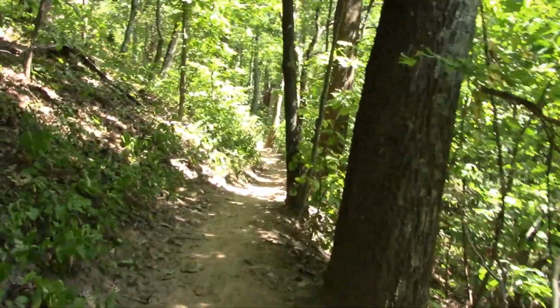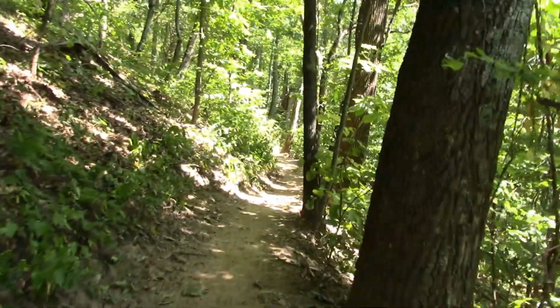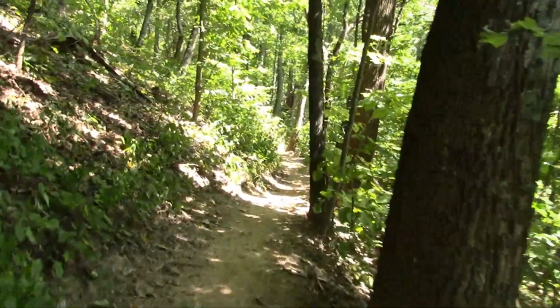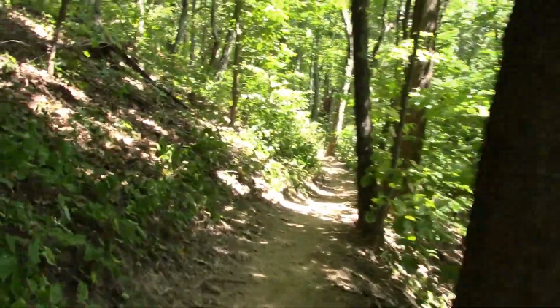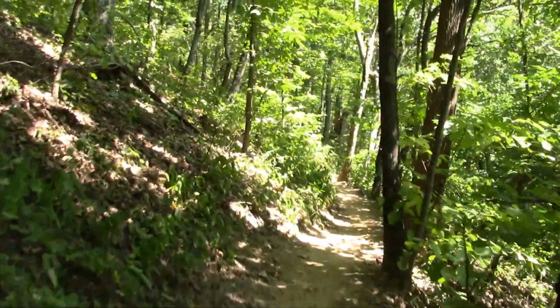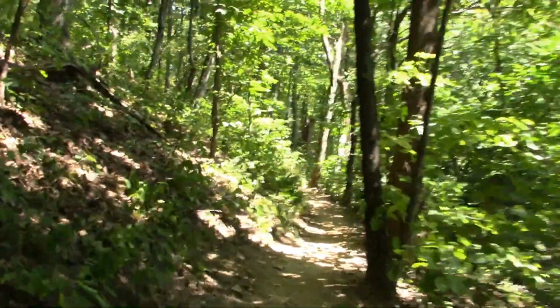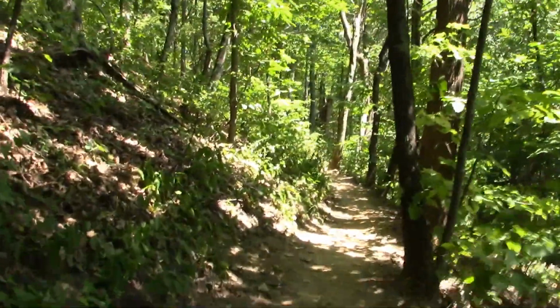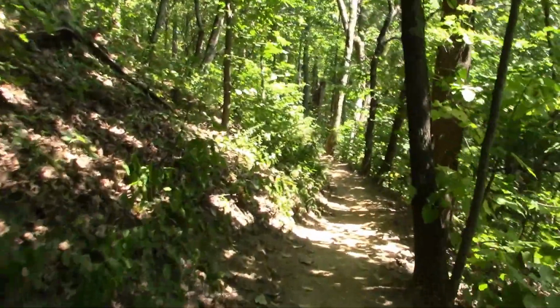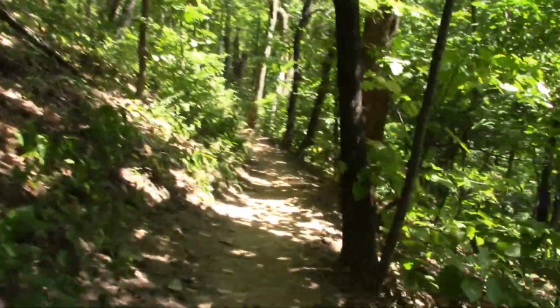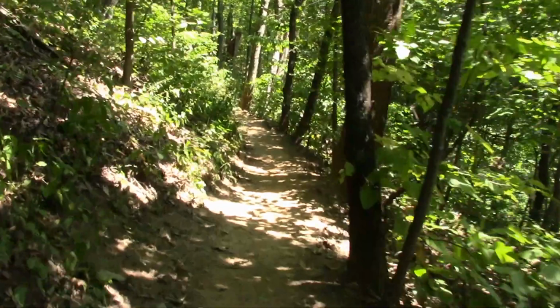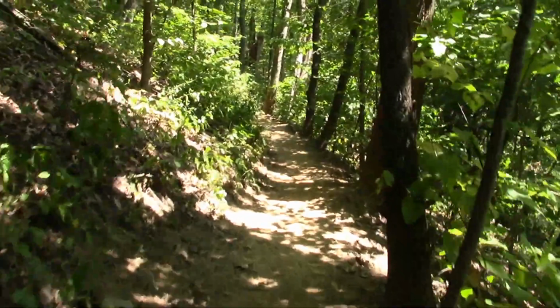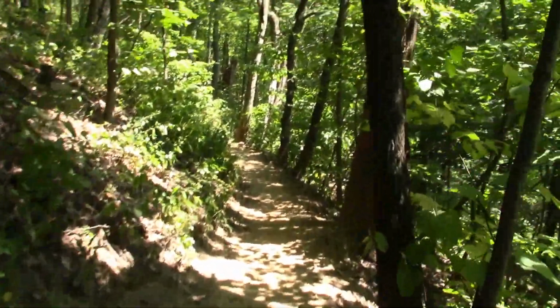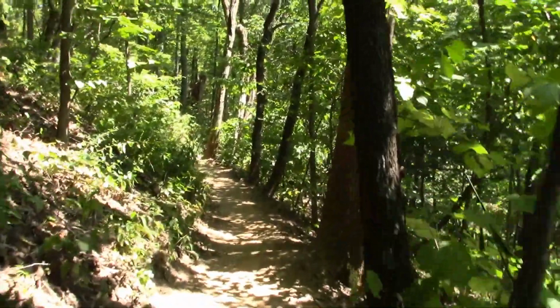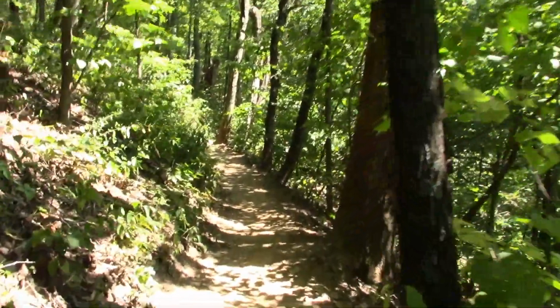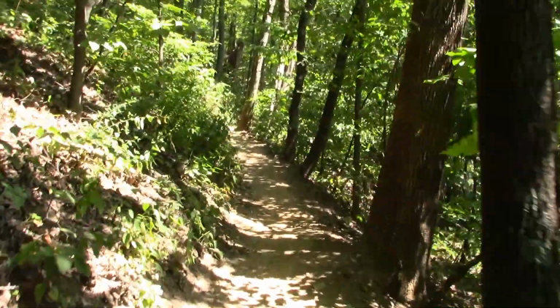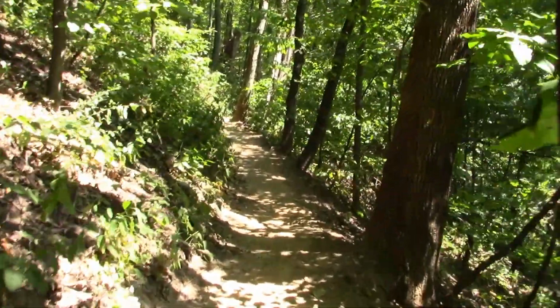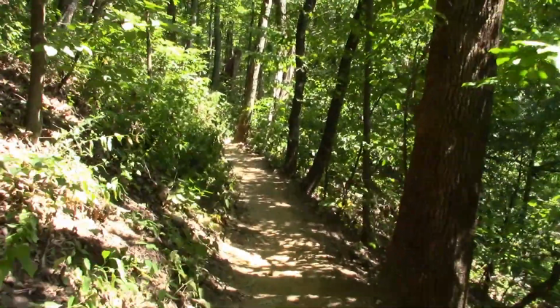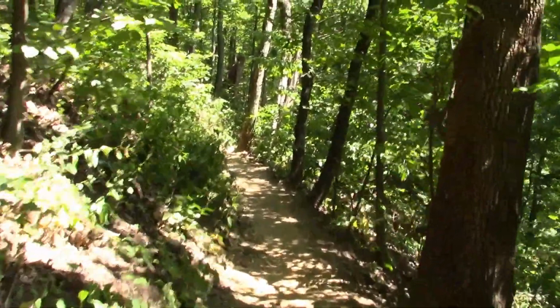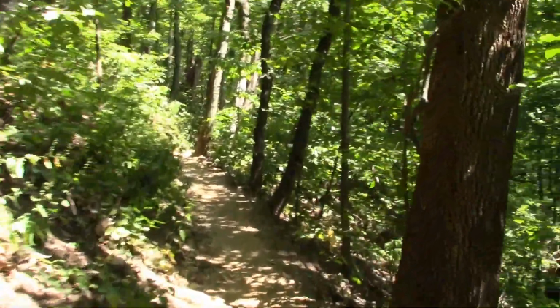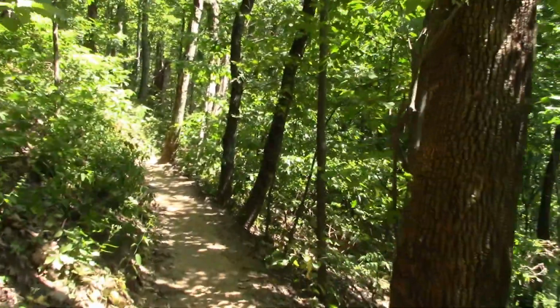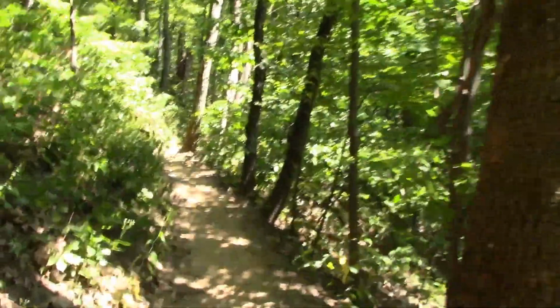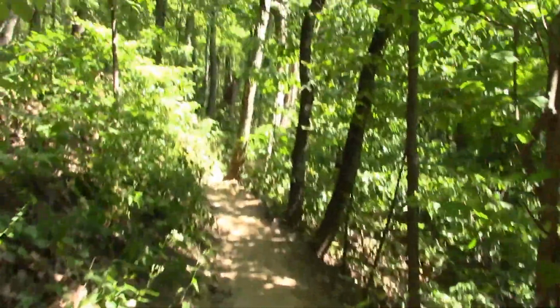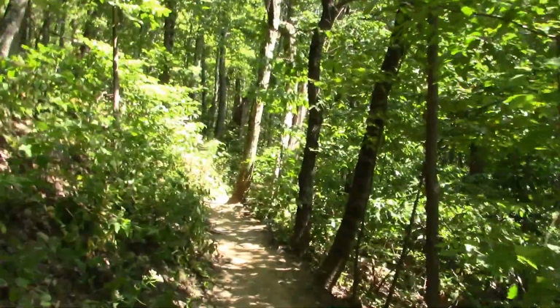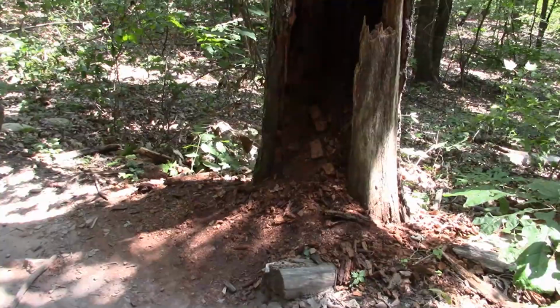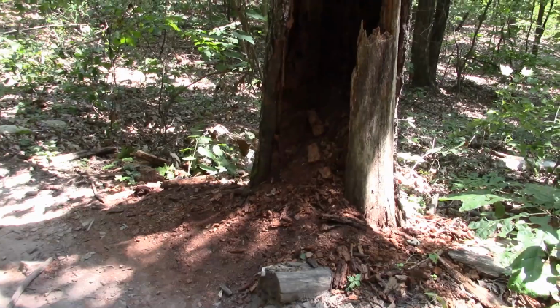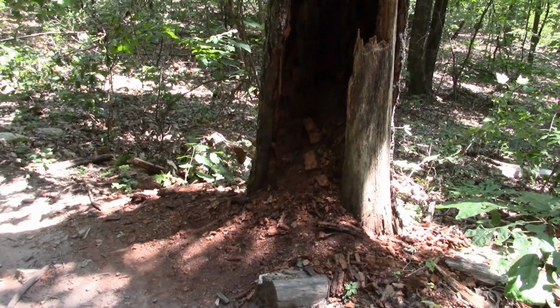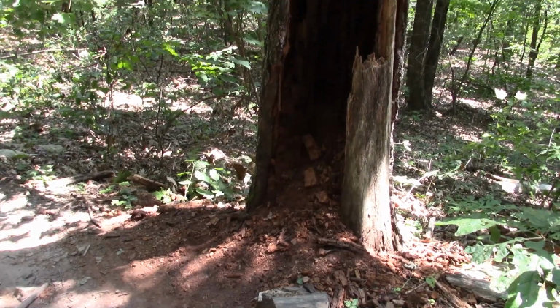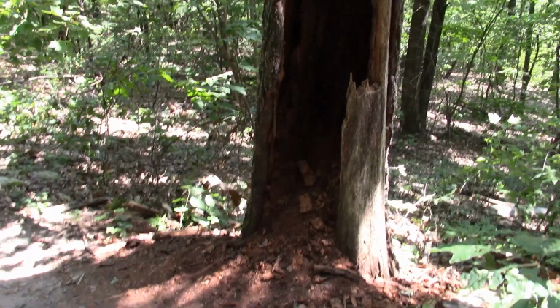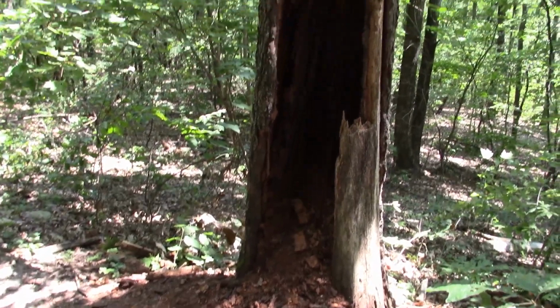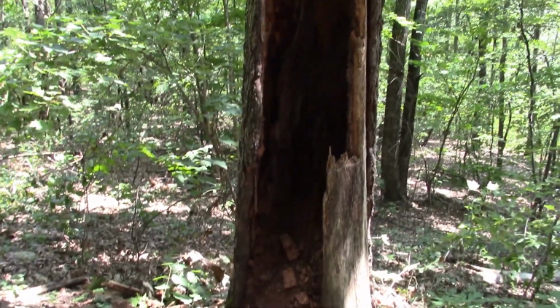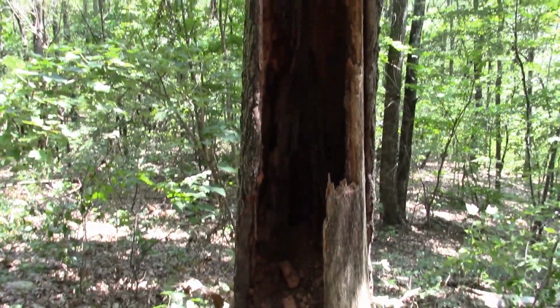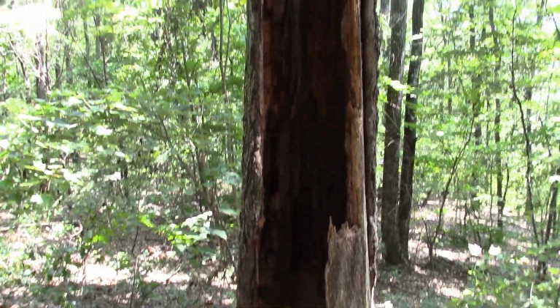Going uphill now — that's part of it, uphill and downhill. You're gradually going uphill more than anything else. We've got maybe the last 30 minutes to go.